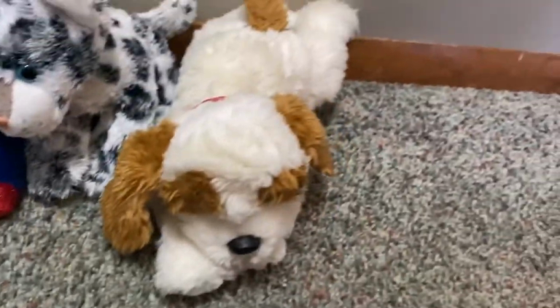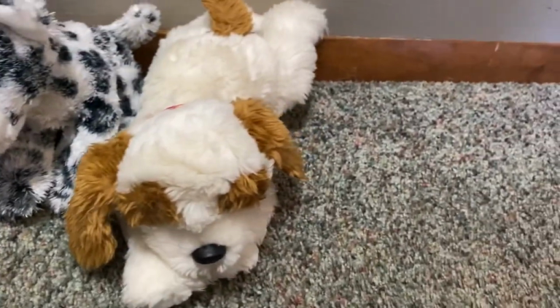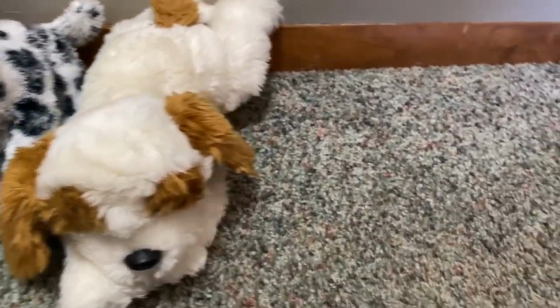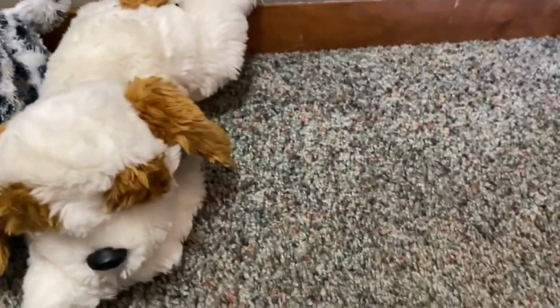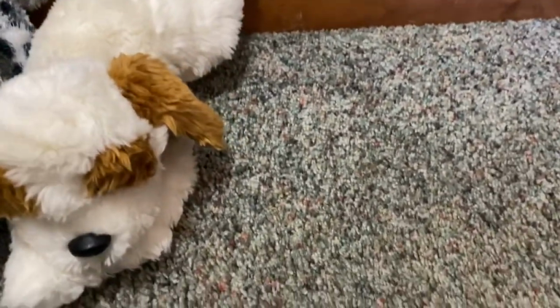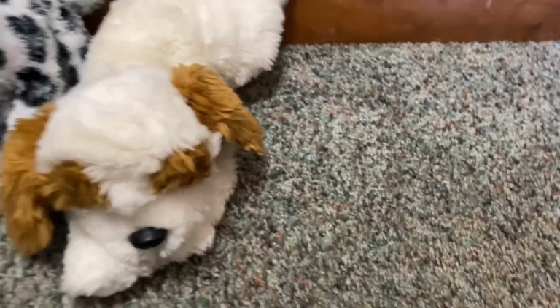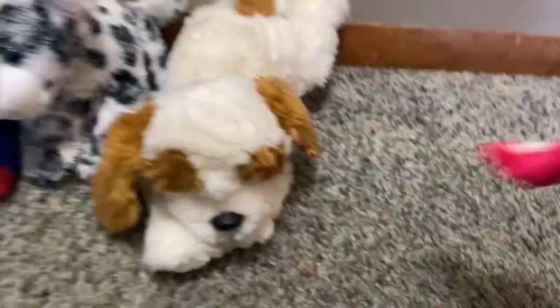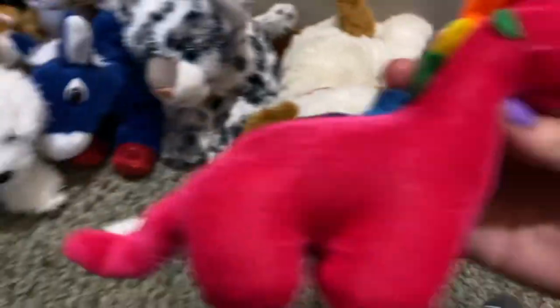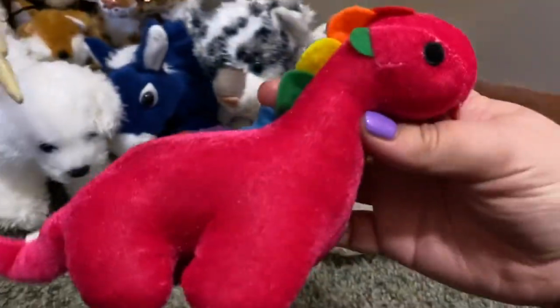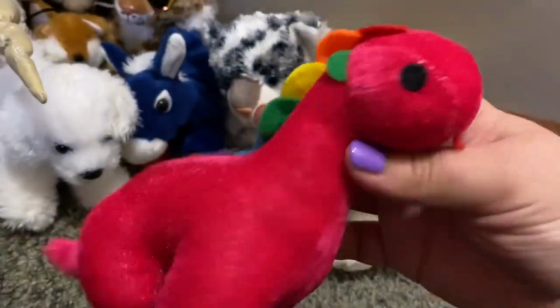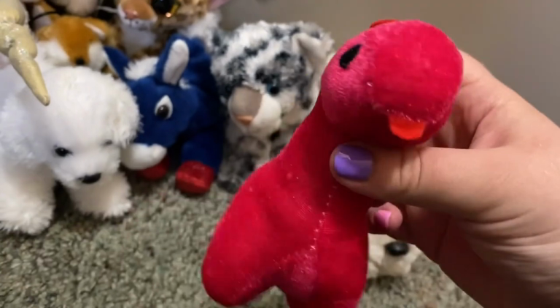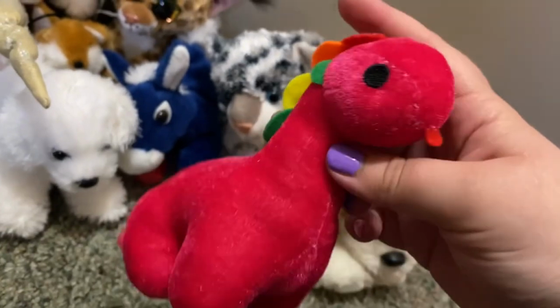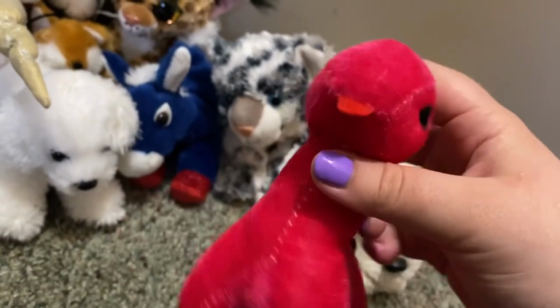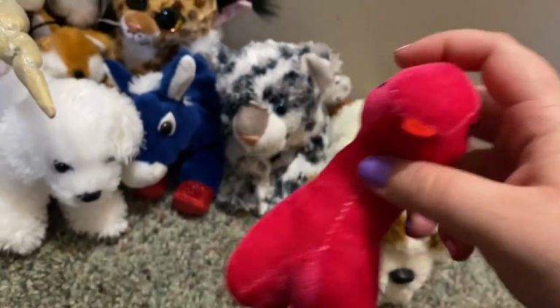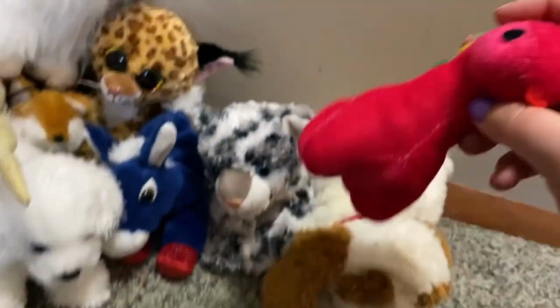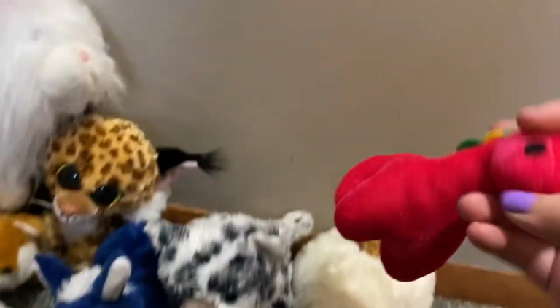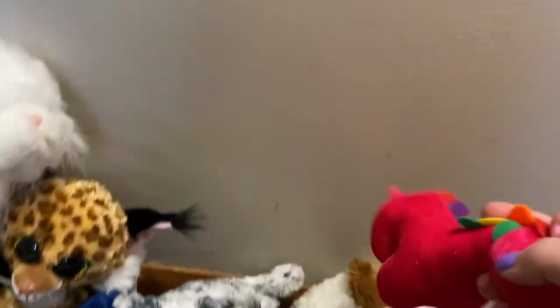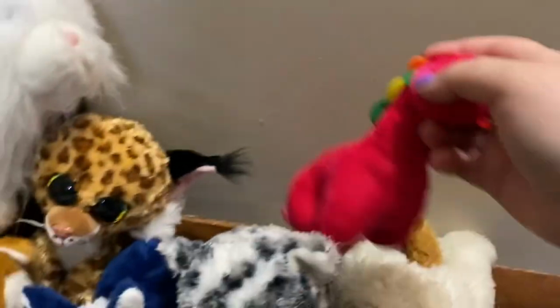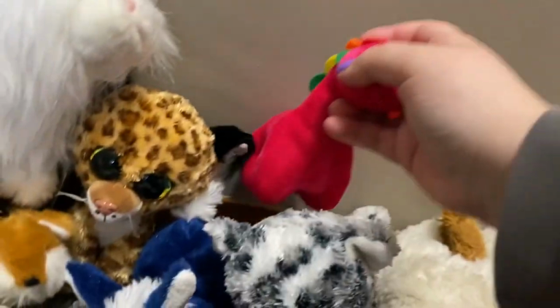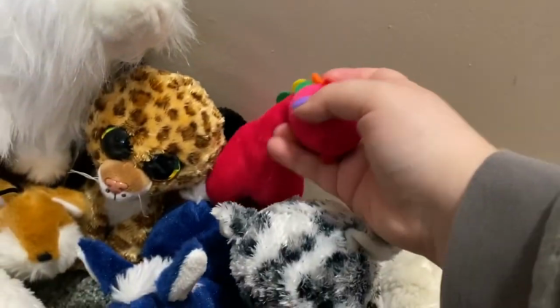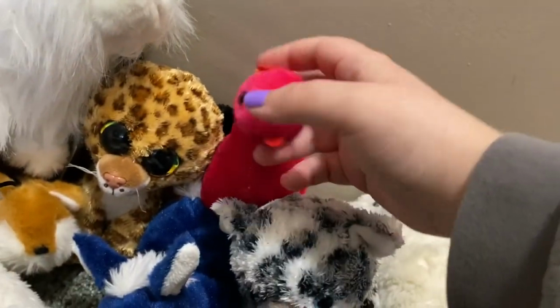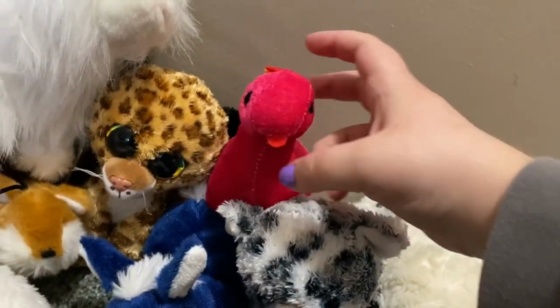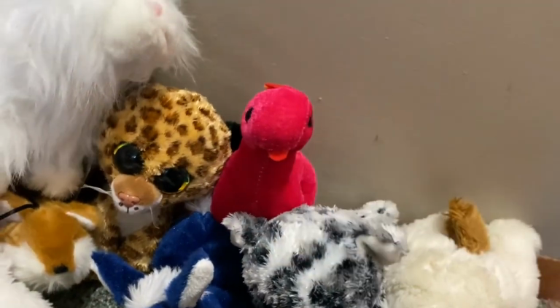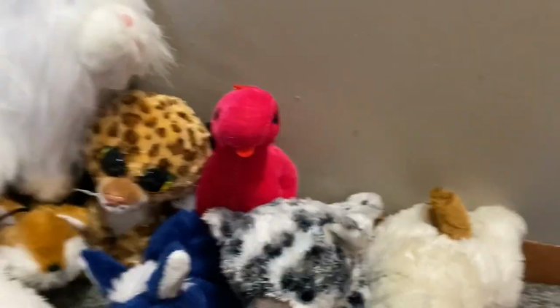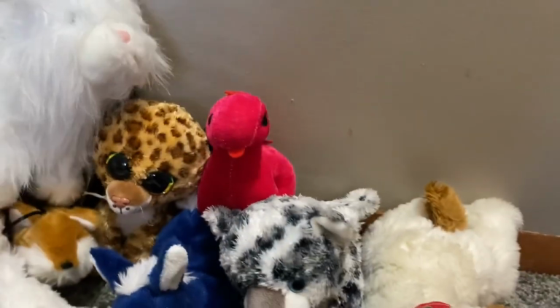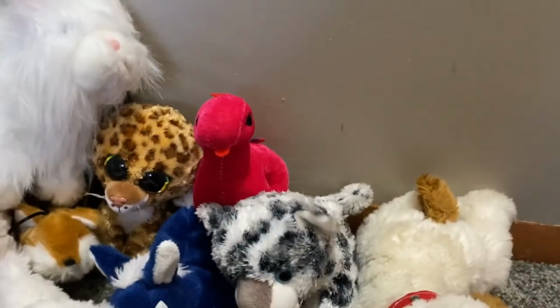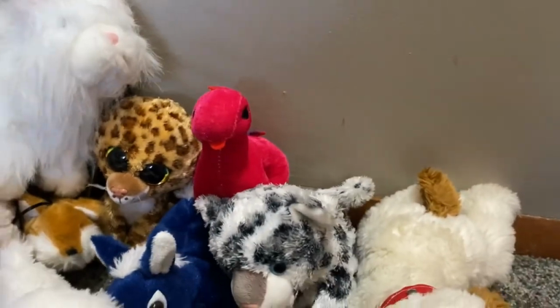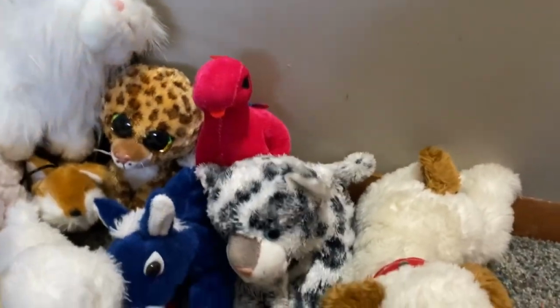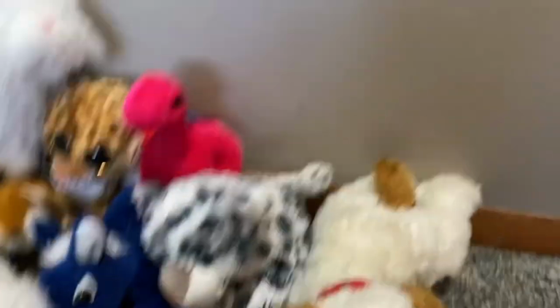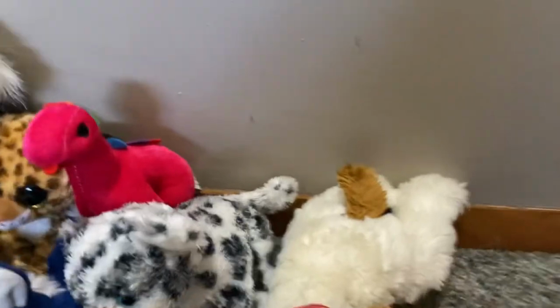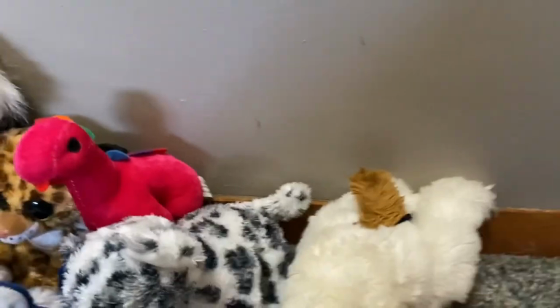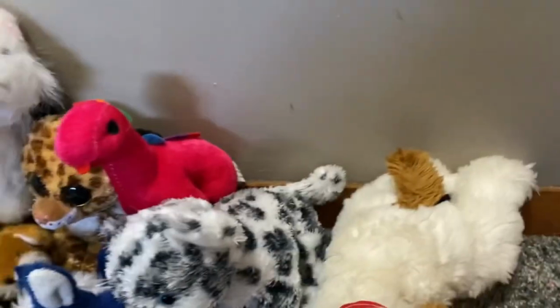Then I got this little dinosaur plushie for Scooter. I've been collecting dinosaur plushies and I want Scooter to have her own little dinosaur plushie too.